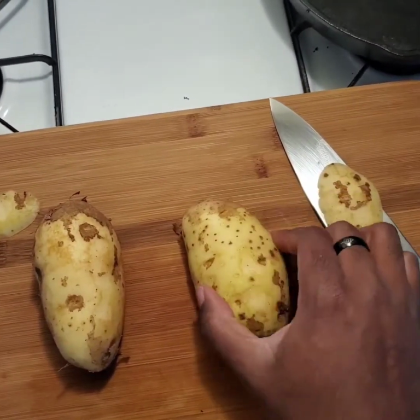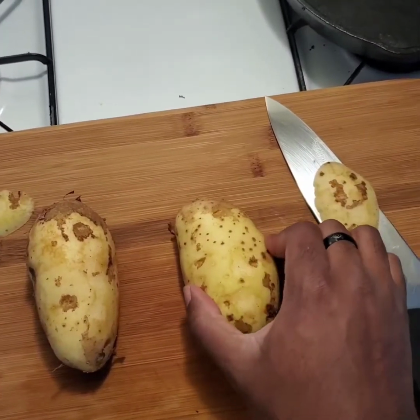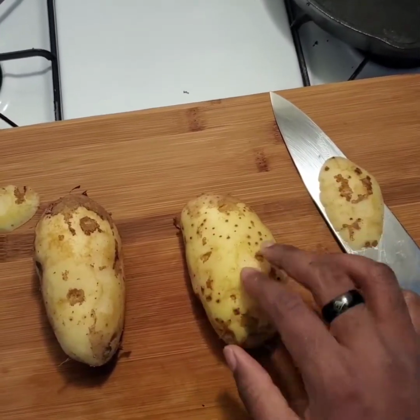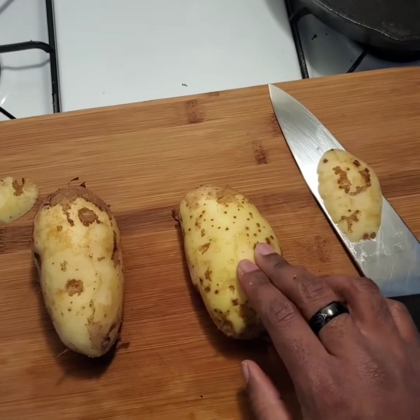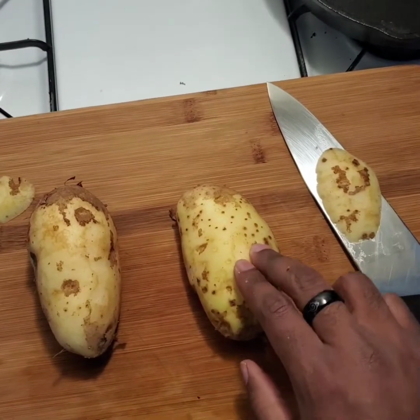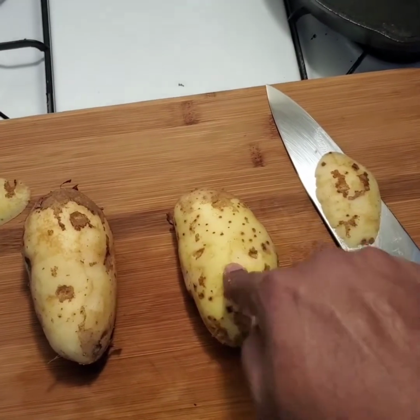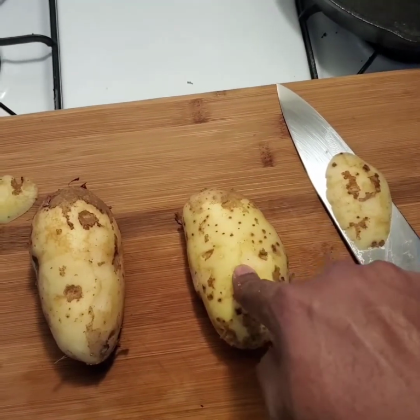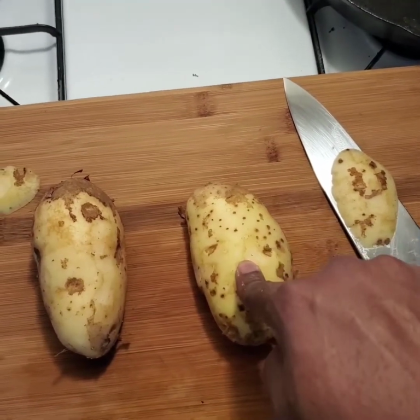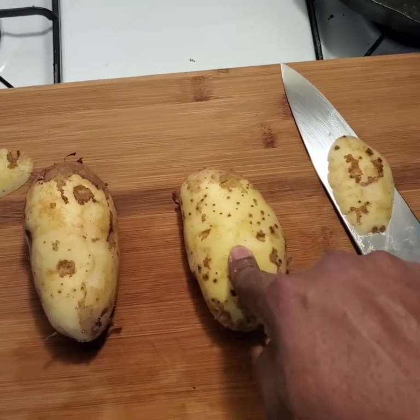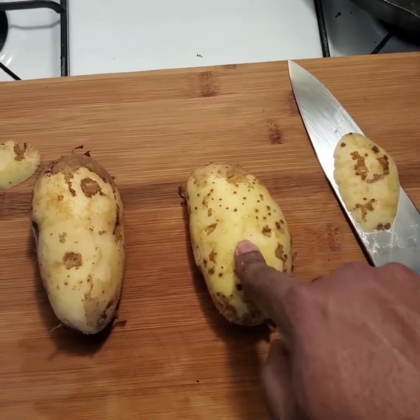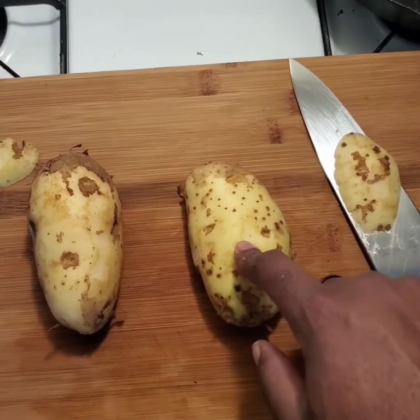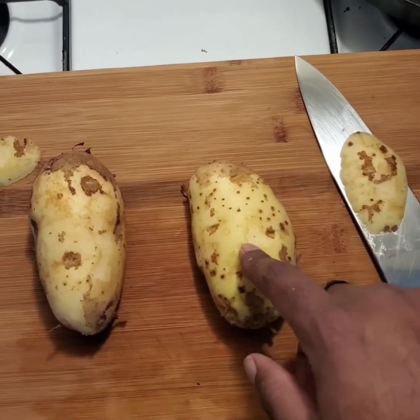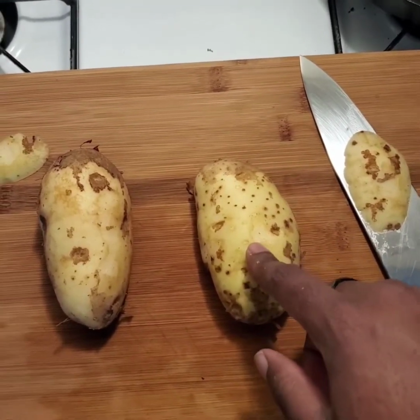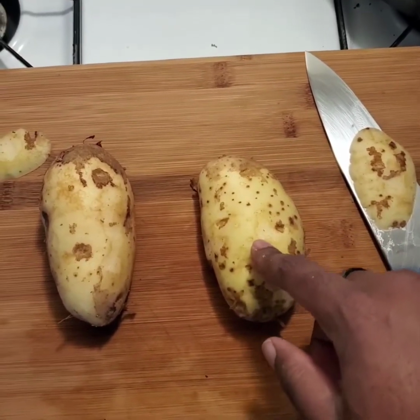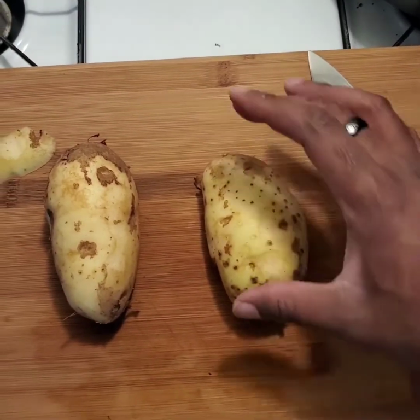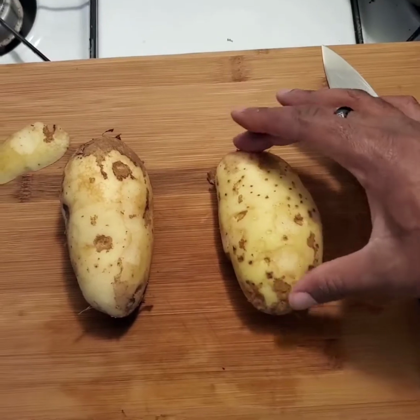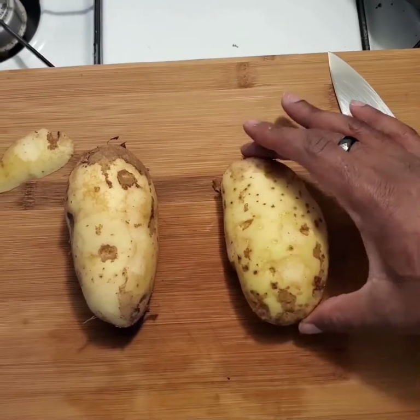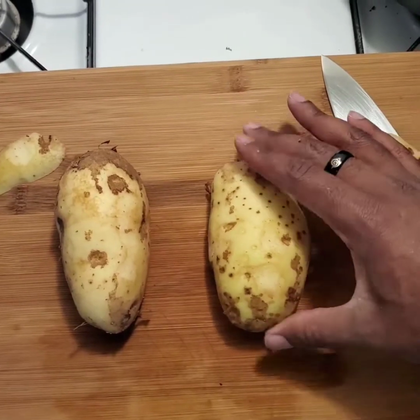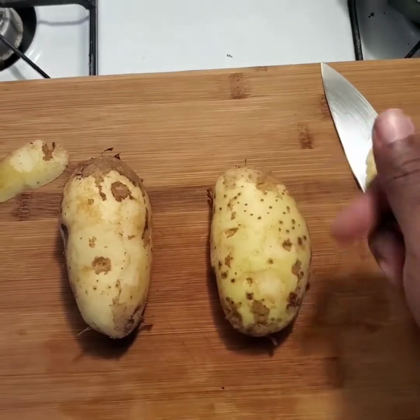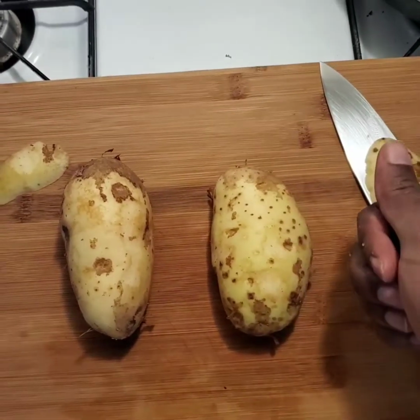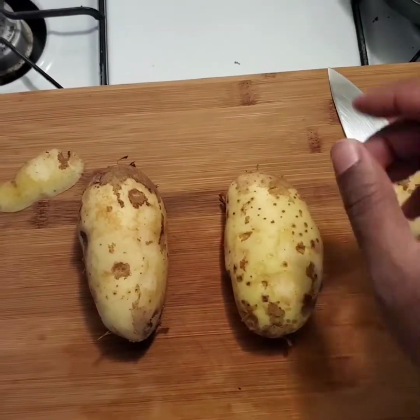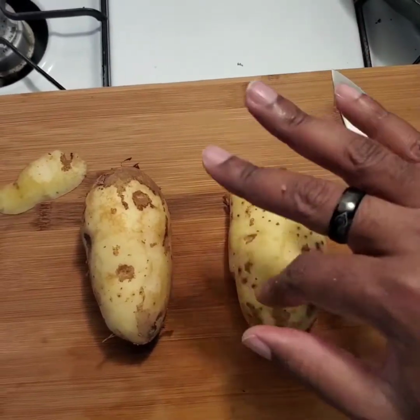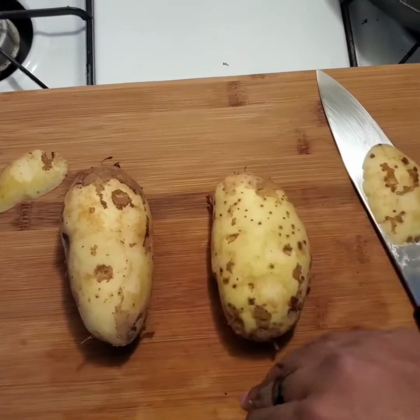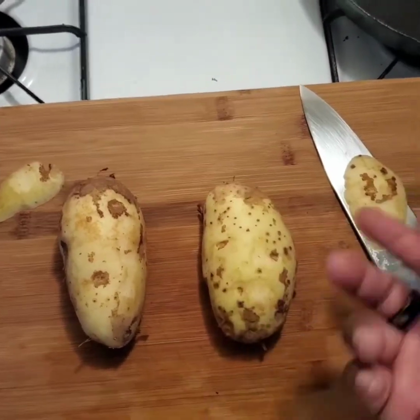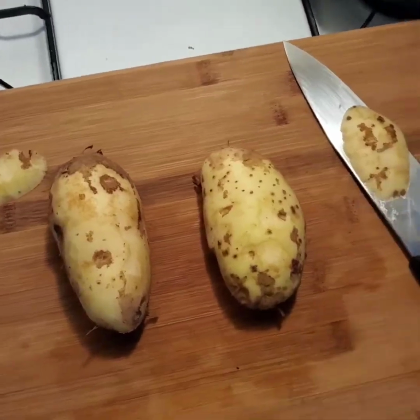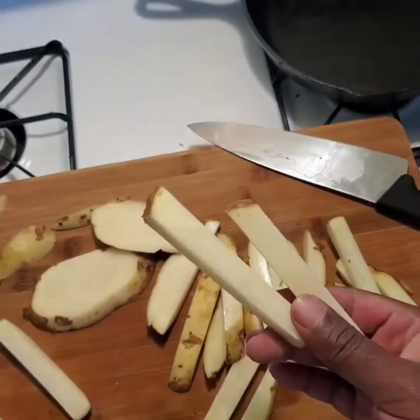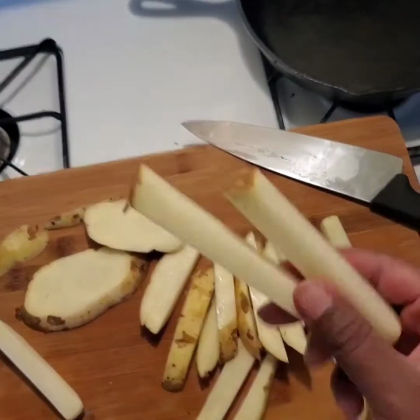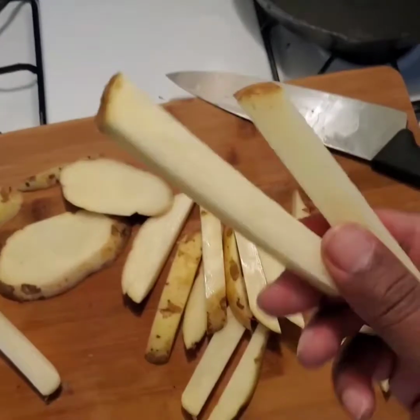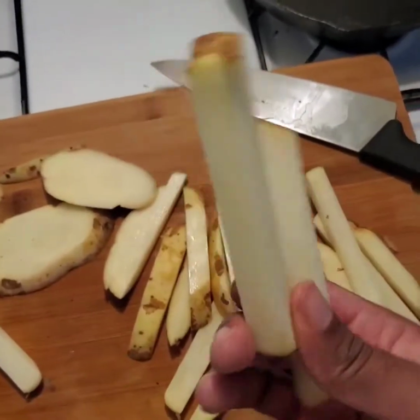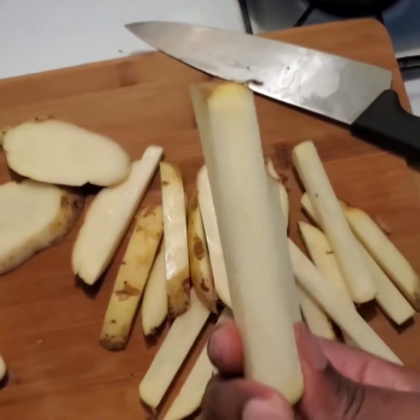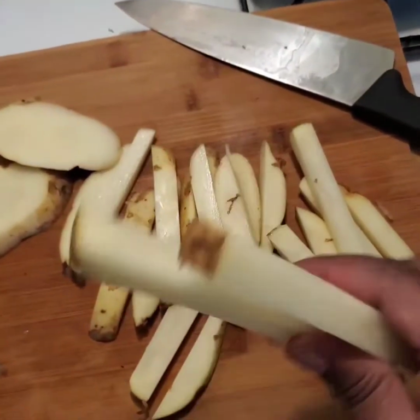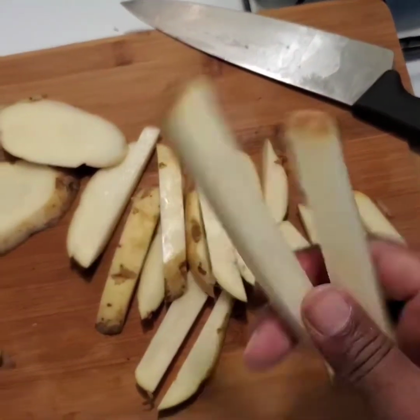I'm going to do about half-inch slices, and you want them to be equal because you want them to cook at the same time. You don't want anything to burn, you don't want anything to be raw. Damn boy, he's thick — you thick-ass boy.